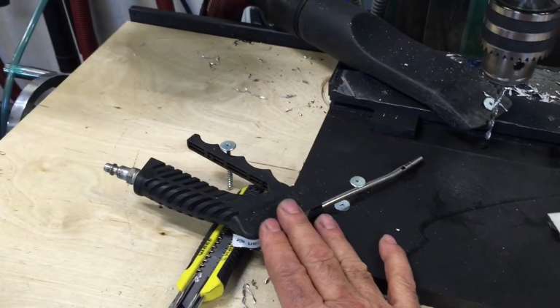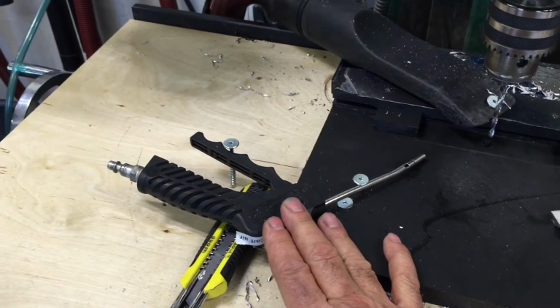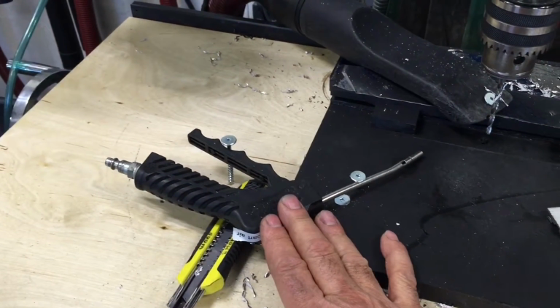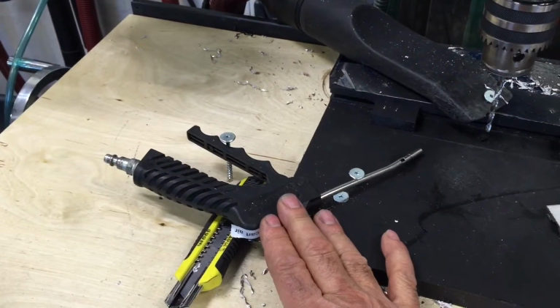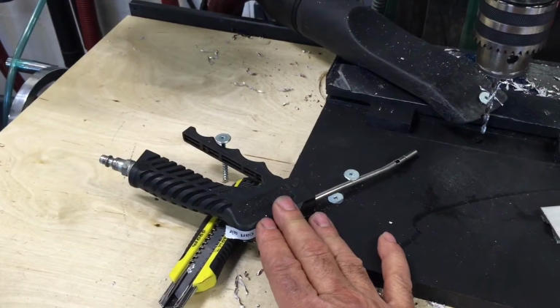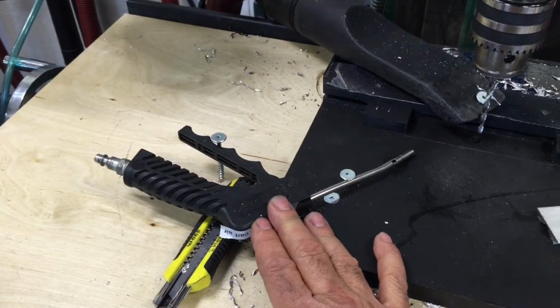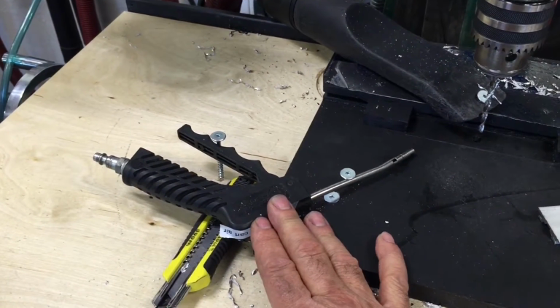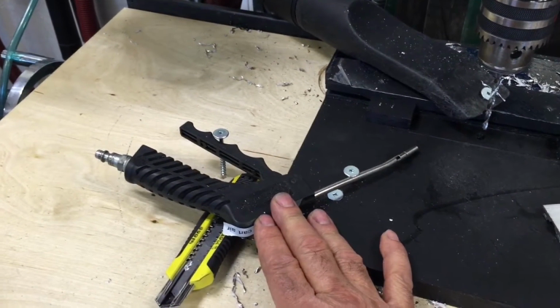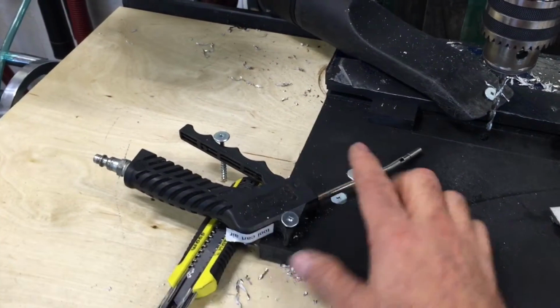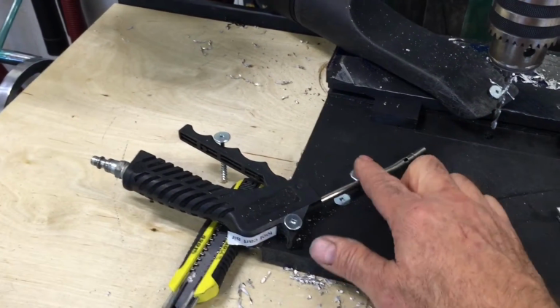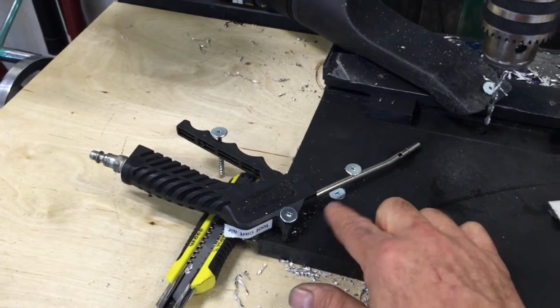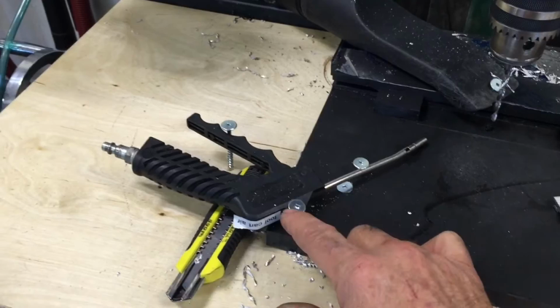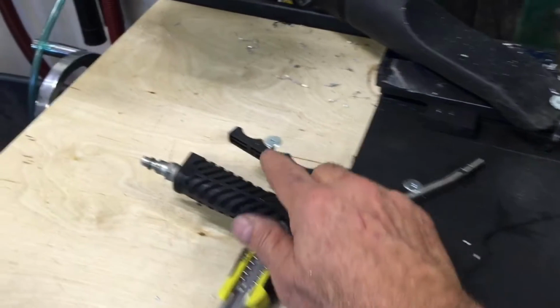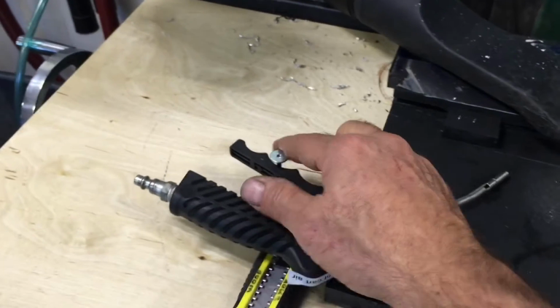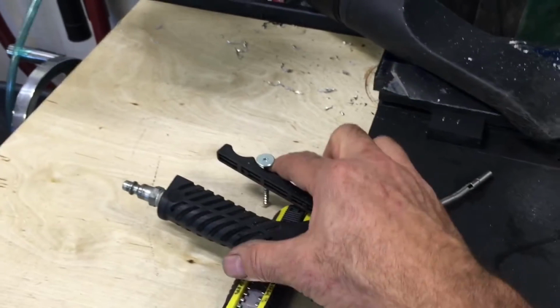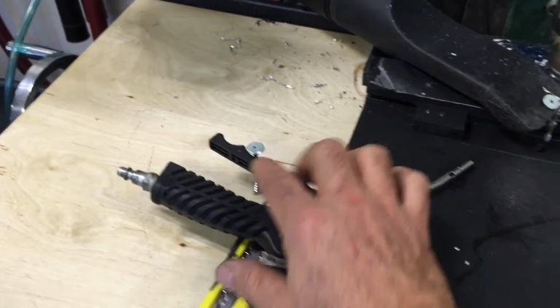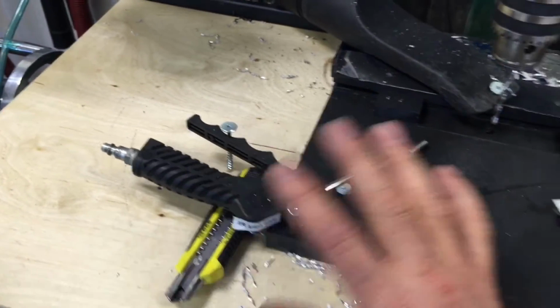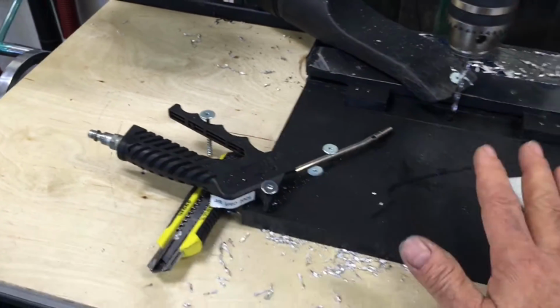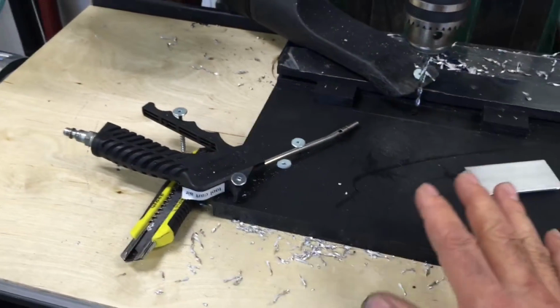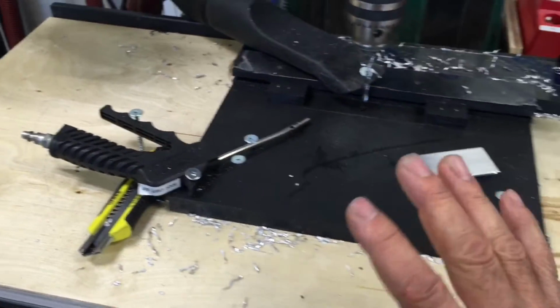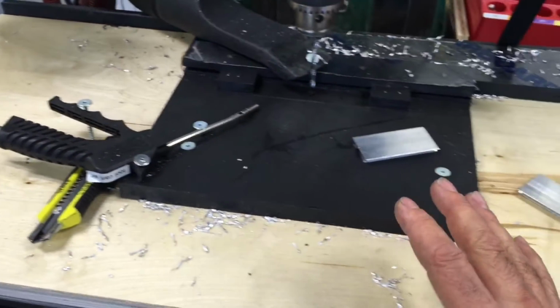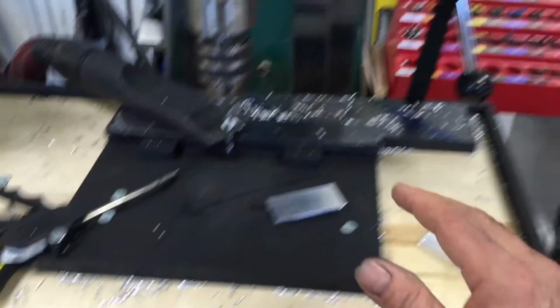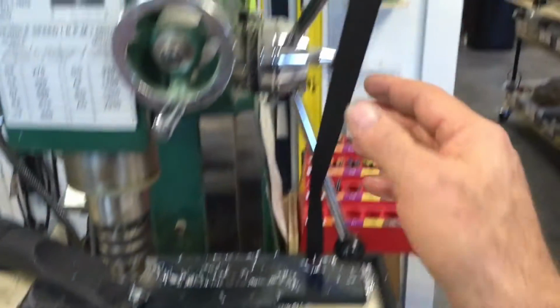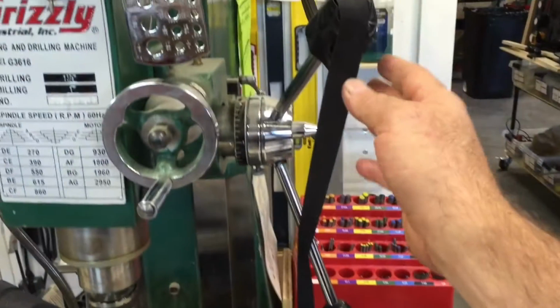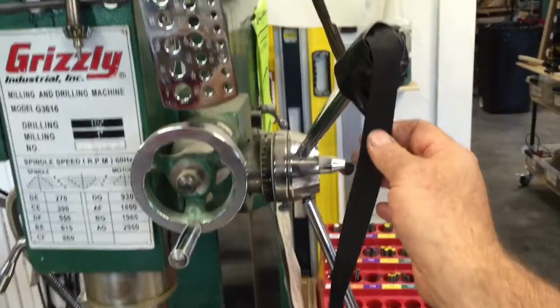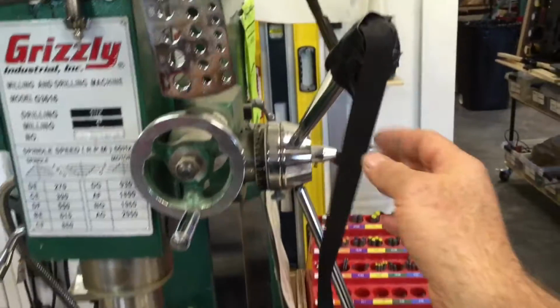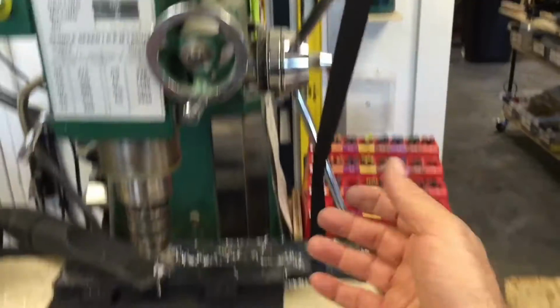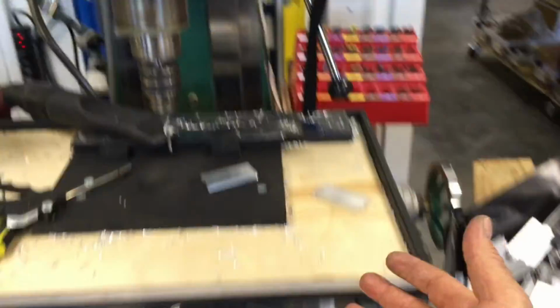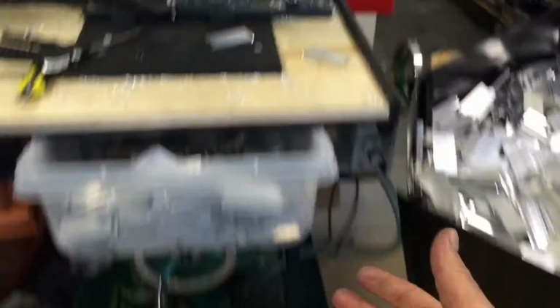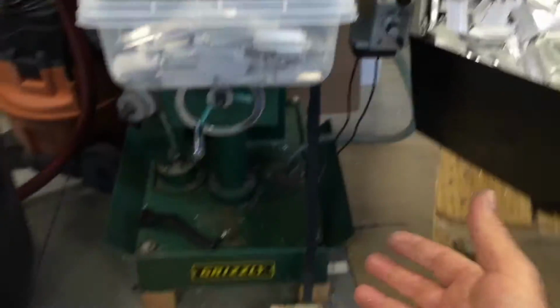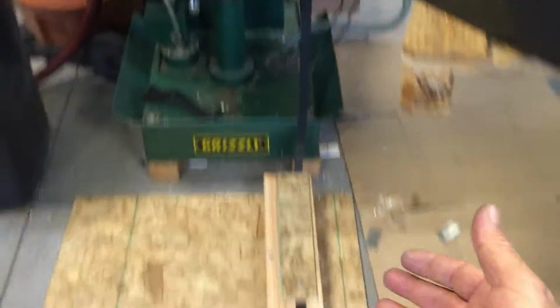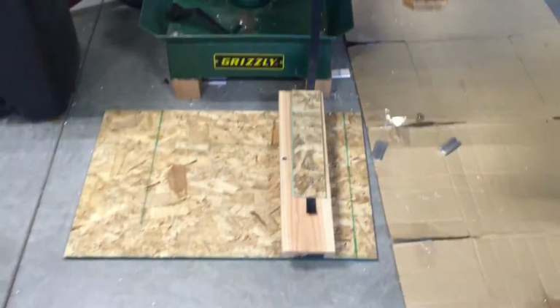We have the vacuum and everything just cobbled together. We took a regular air gun because we didn't have a normal nozzle — I just screwed it down real quick. Everything we do is just really simple.